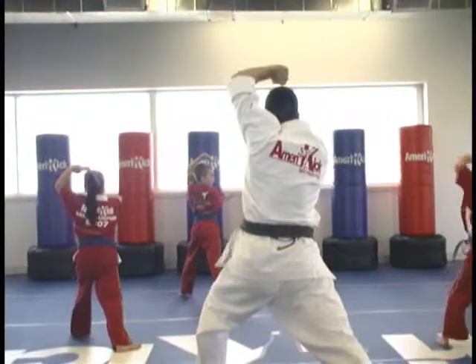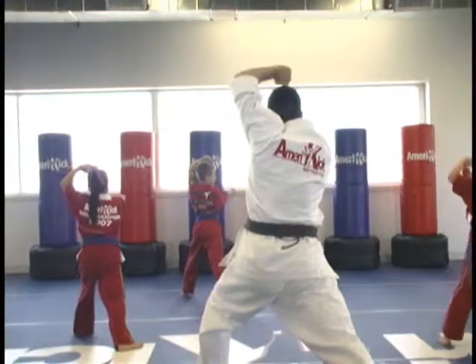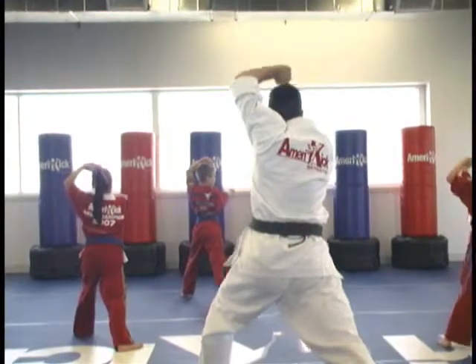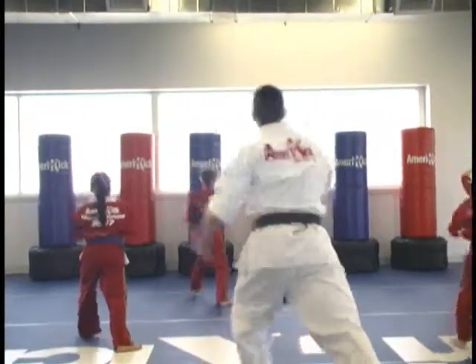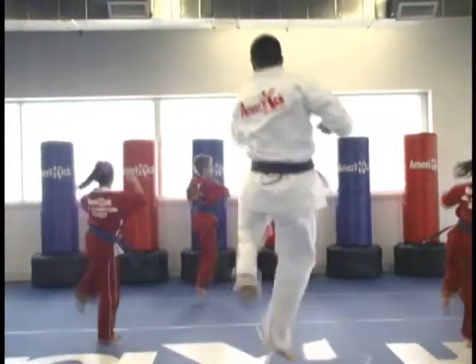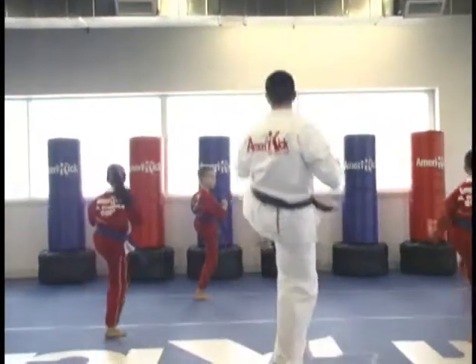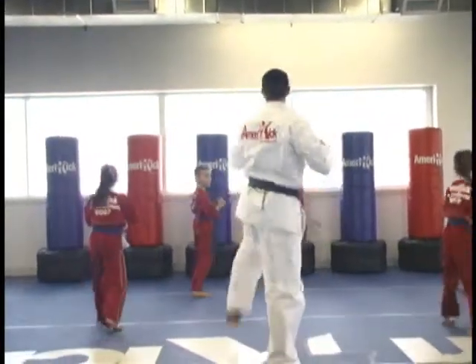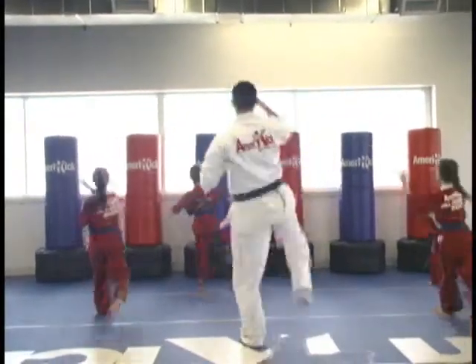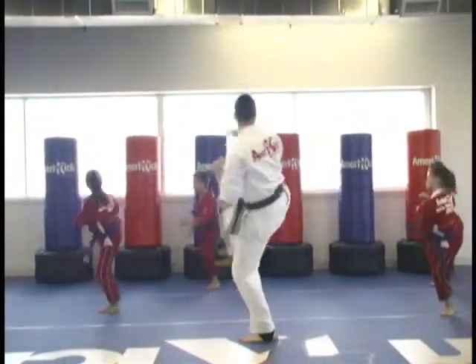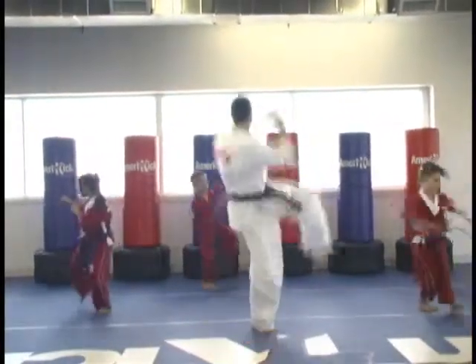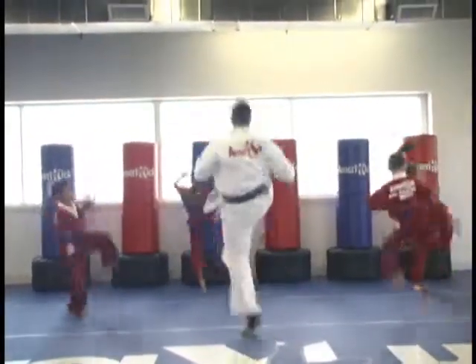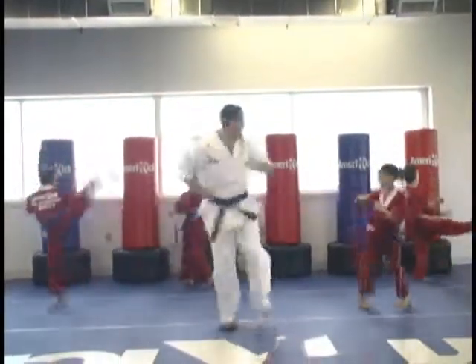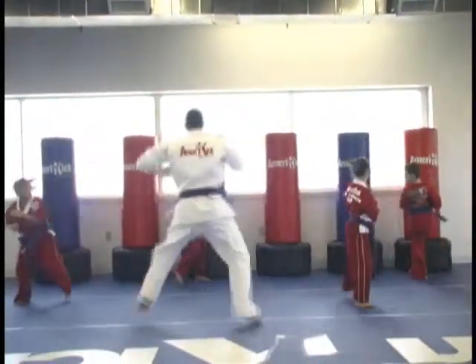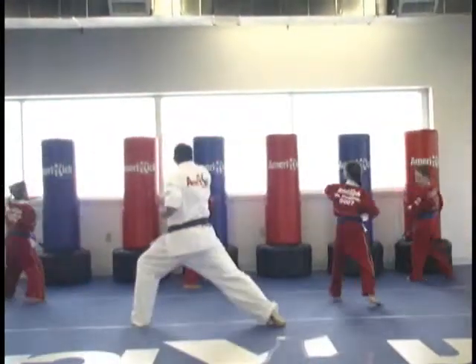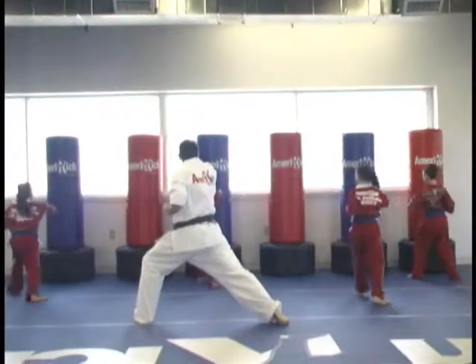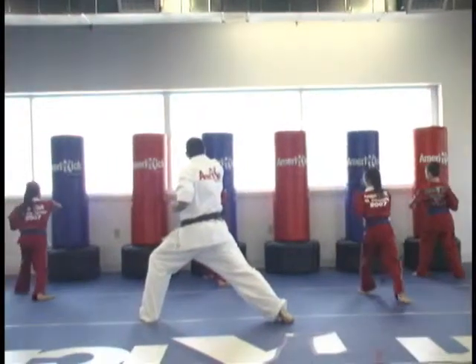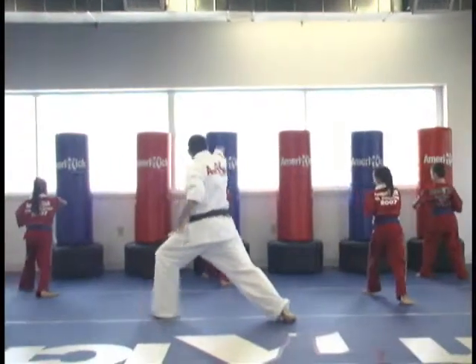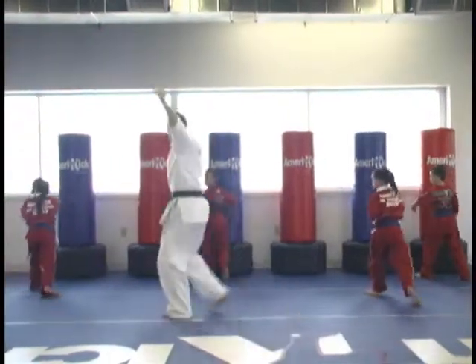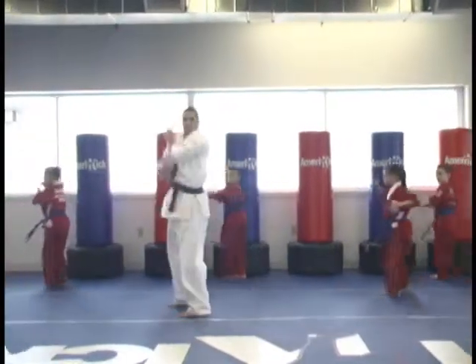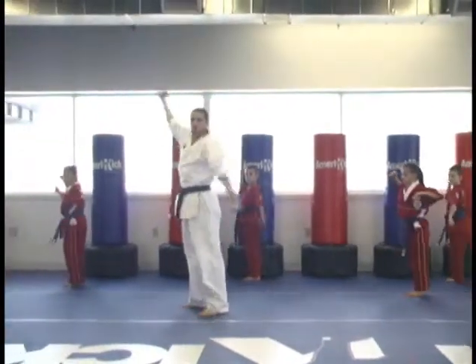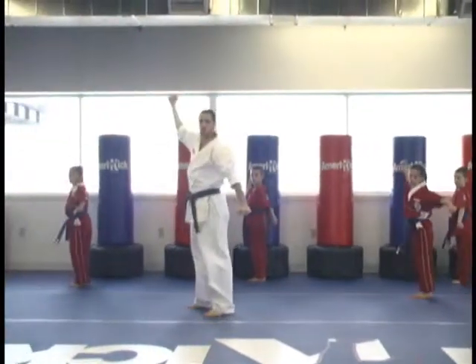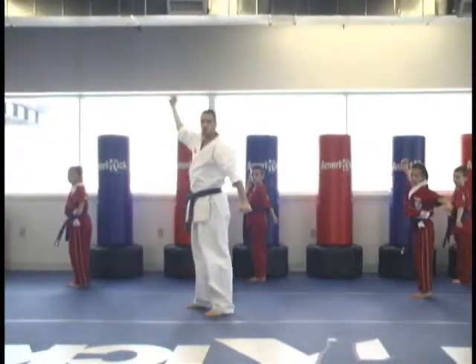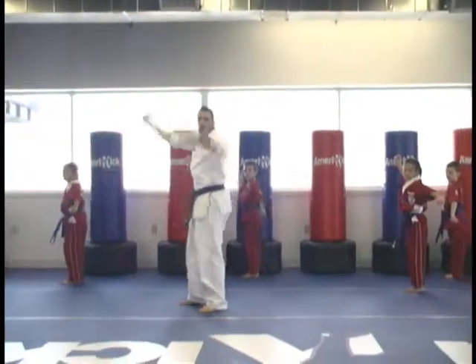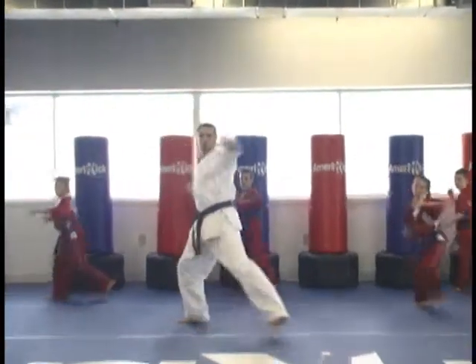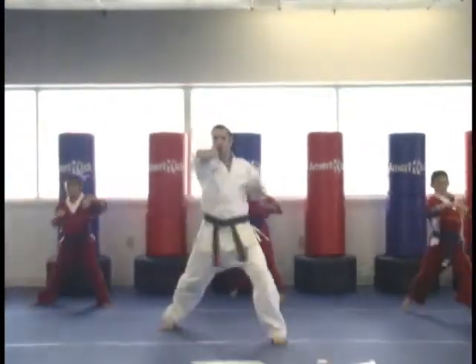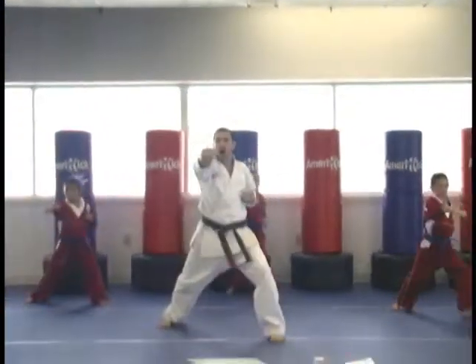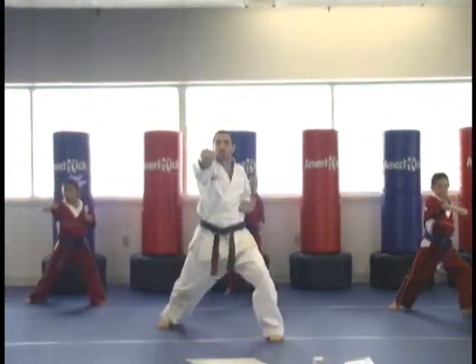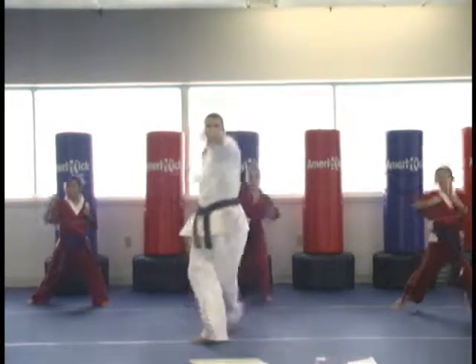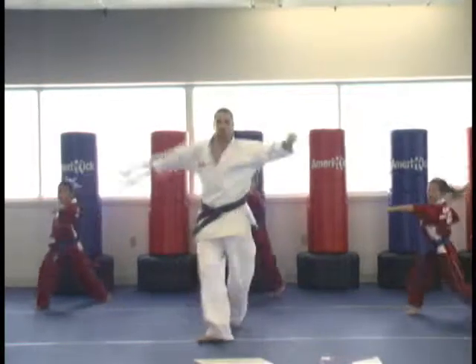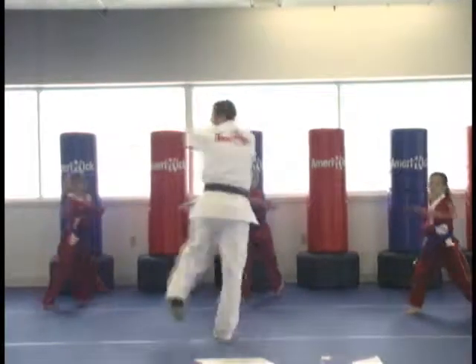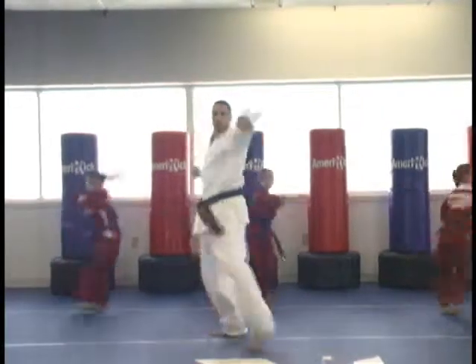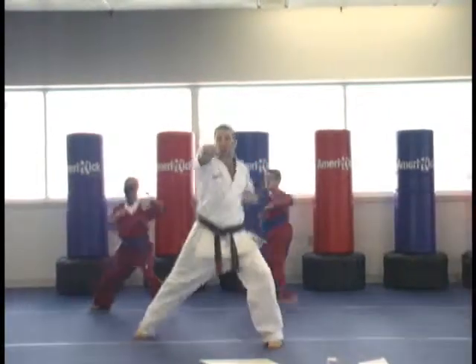Ayaah. Shuffle front. Brown to rear. Punch. Ayaah. Lock lock. Chop punch. Ayaah. Switch. Spin. Chop punch.